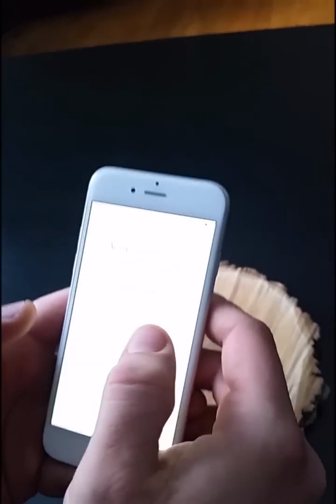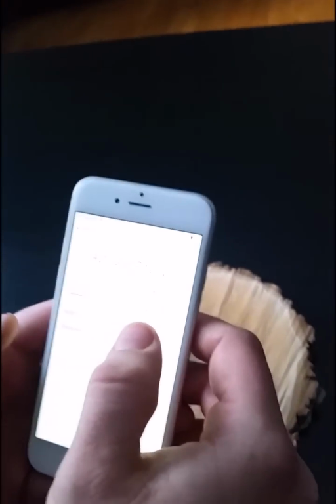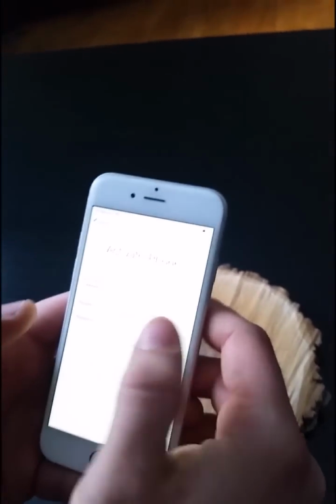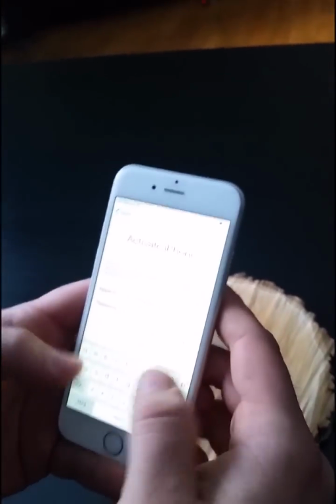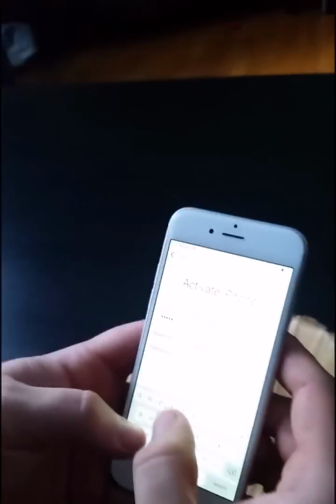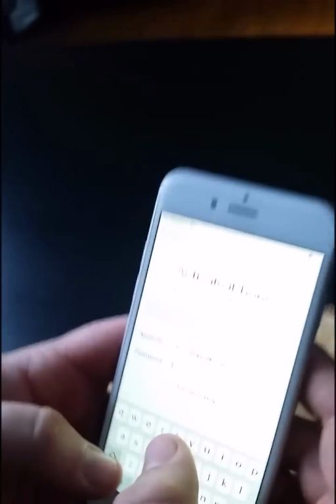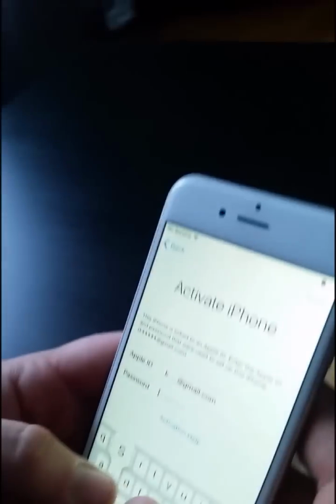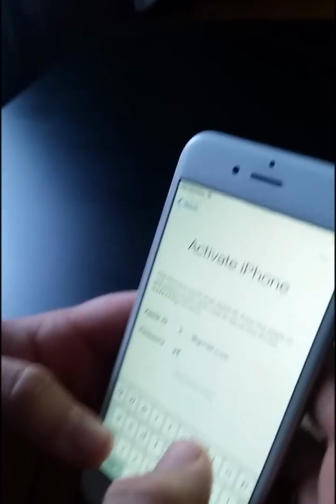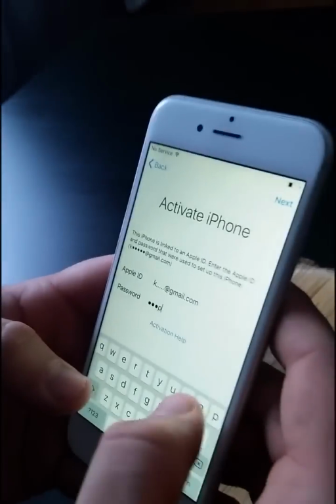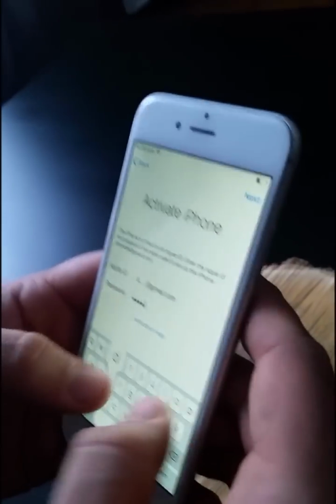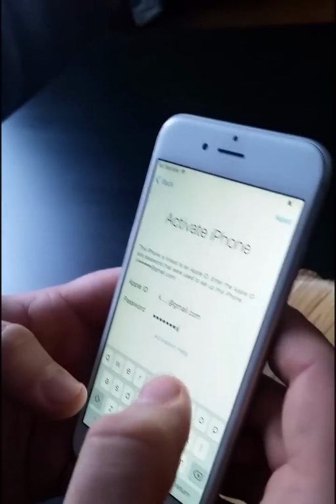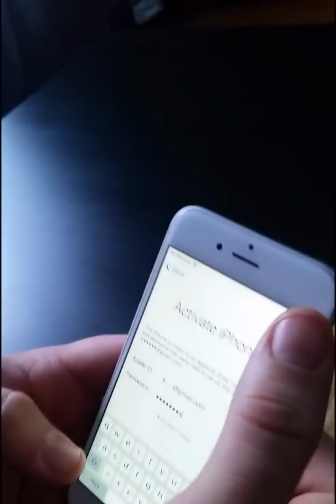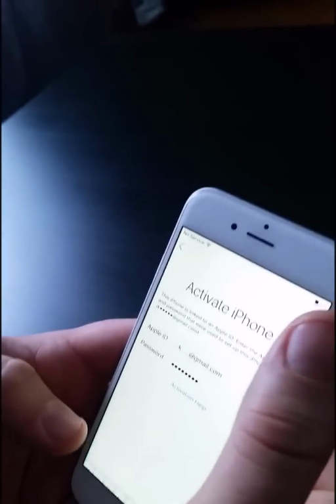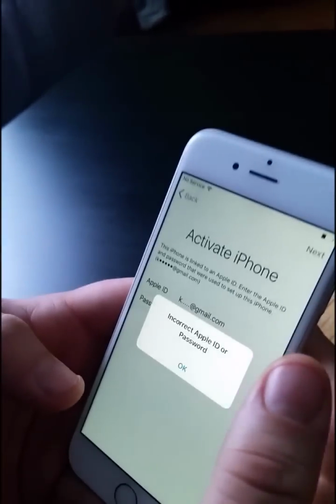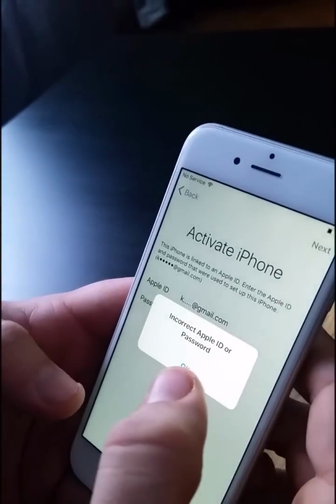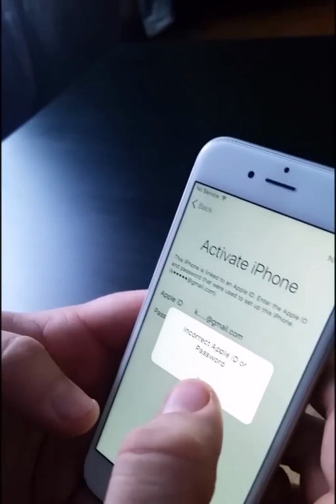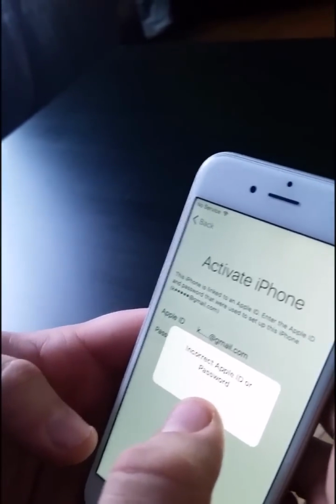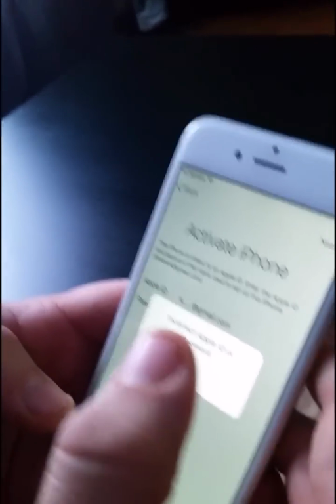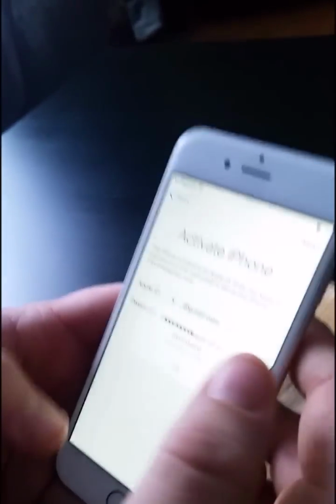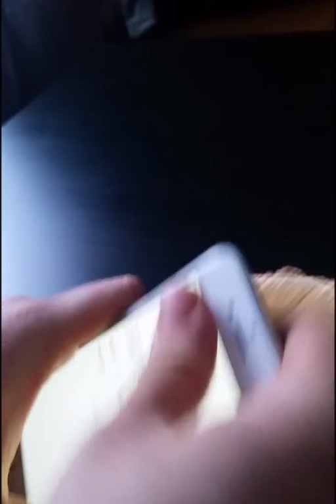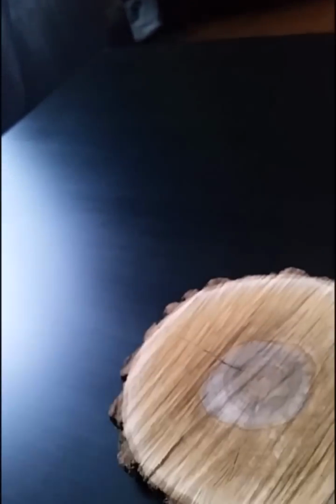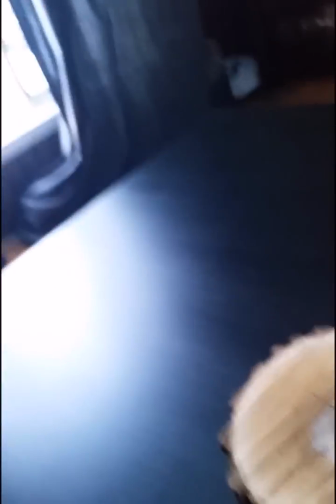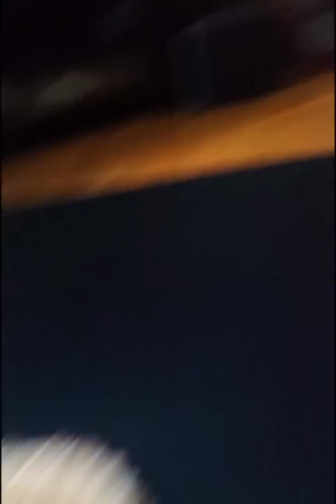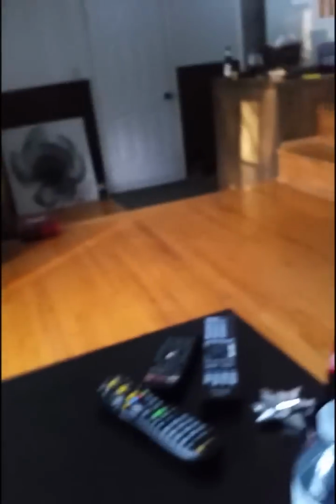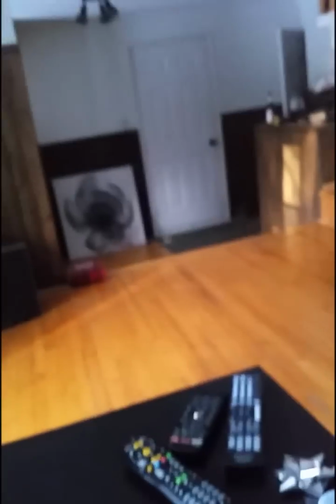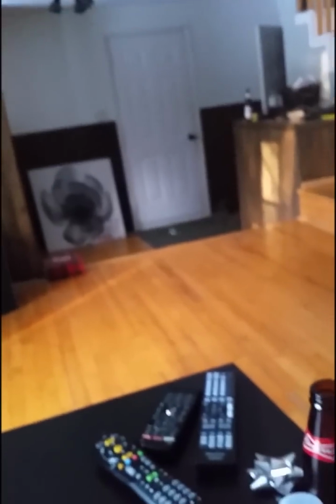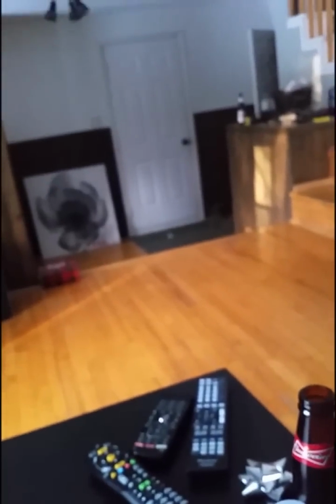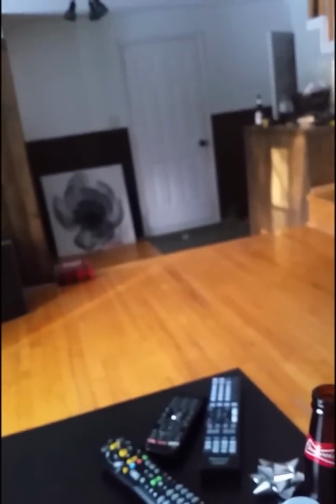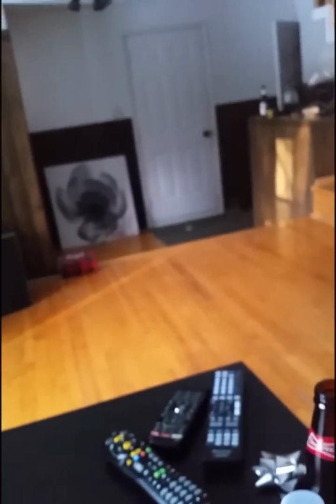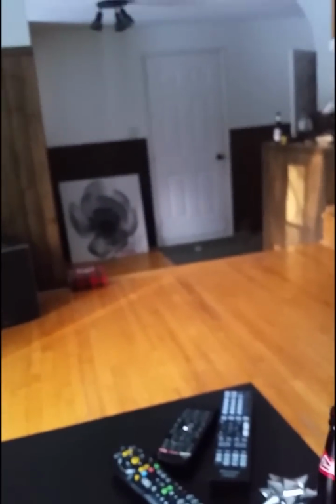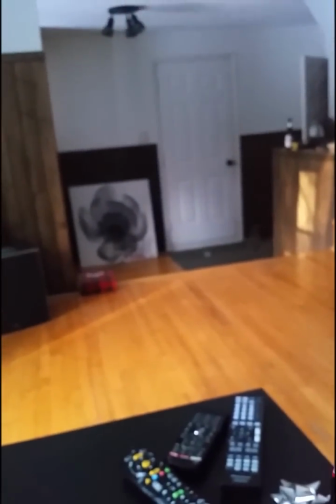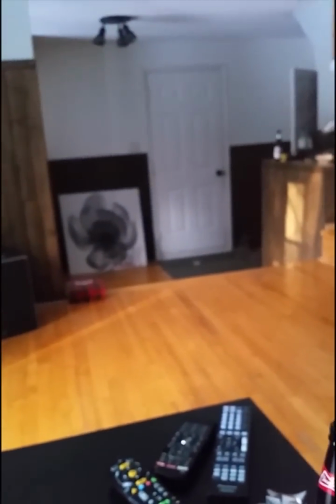Stupid shit. Goddamn stupid phone, it's not working. And that's how you try to unlock it.